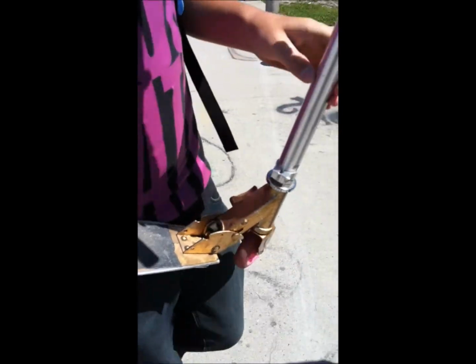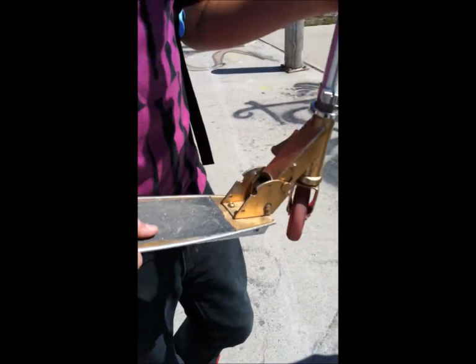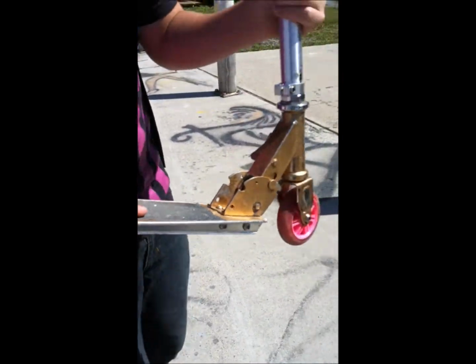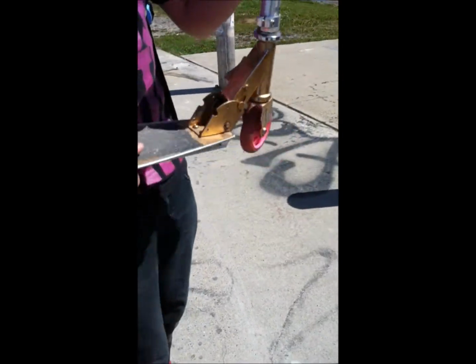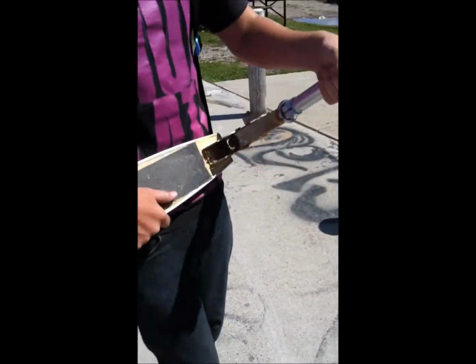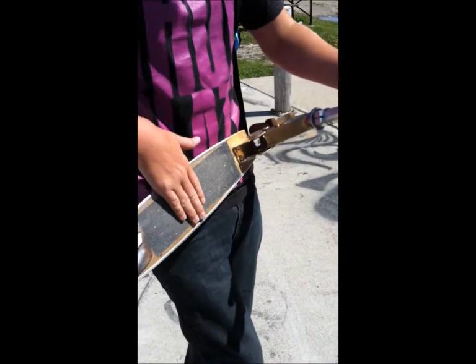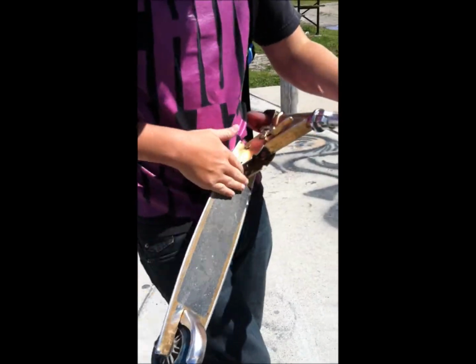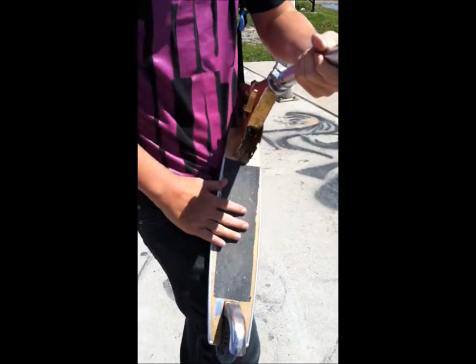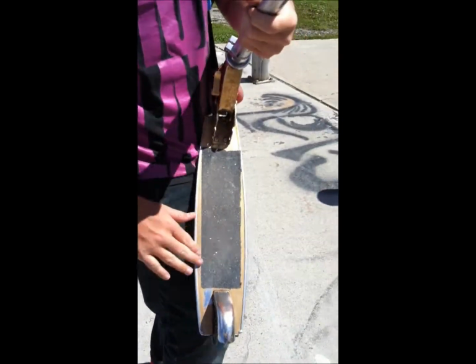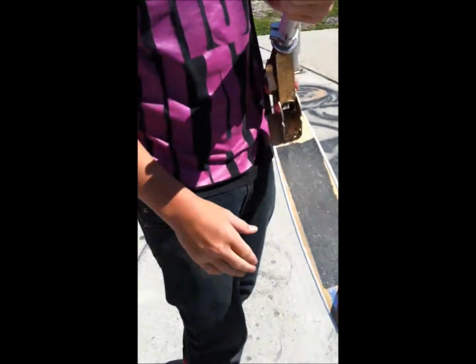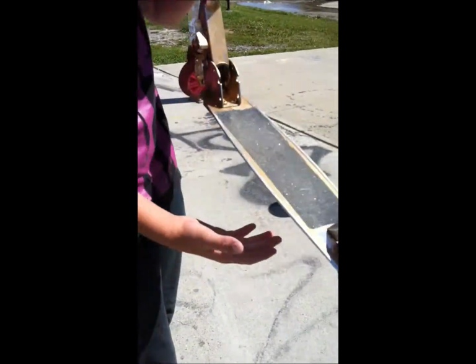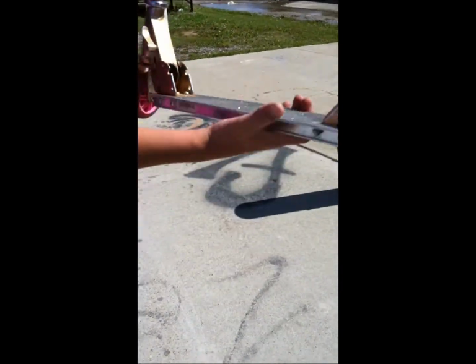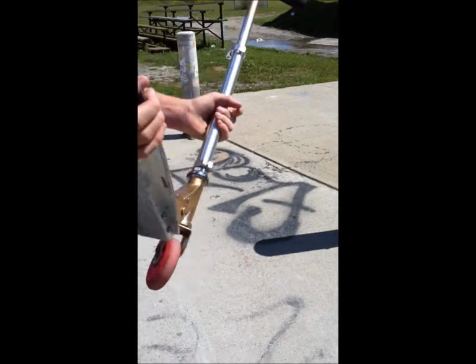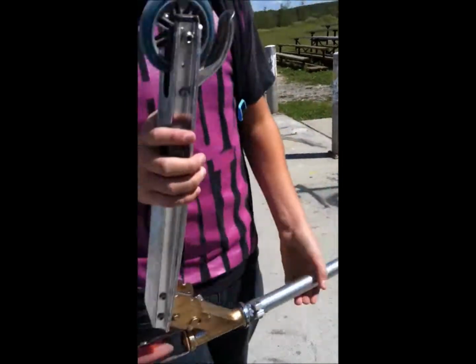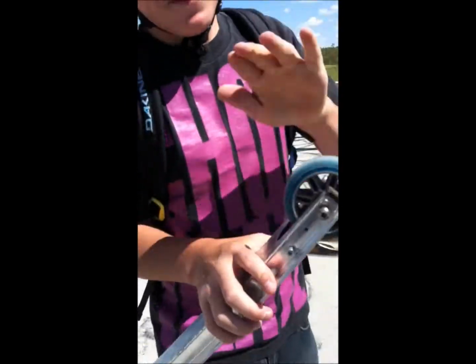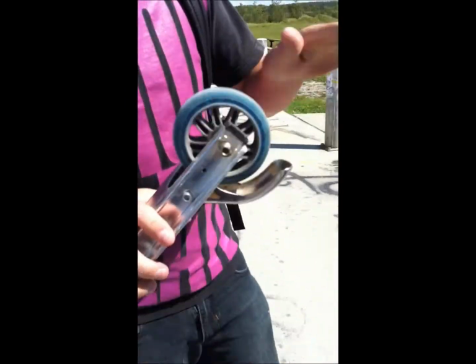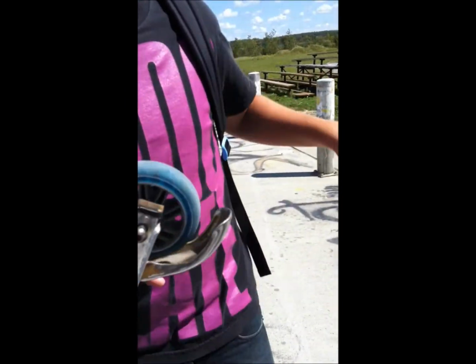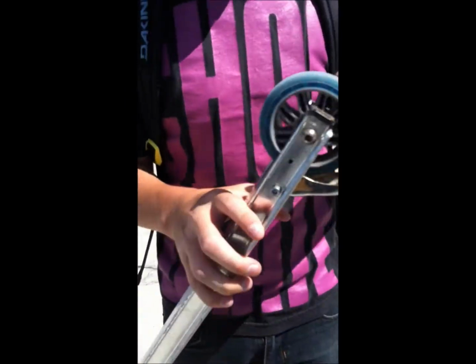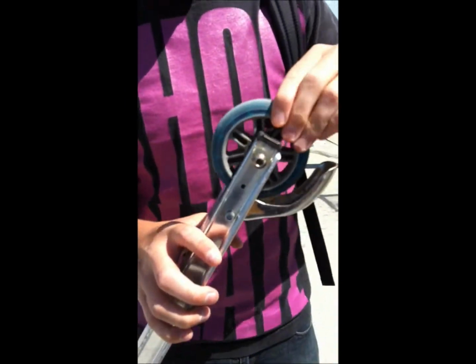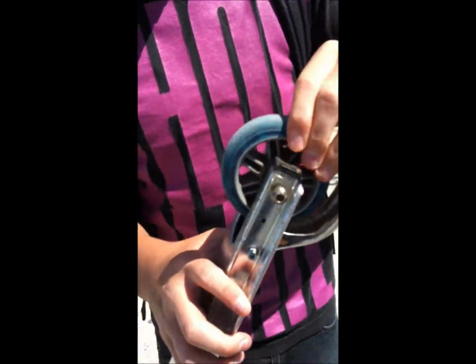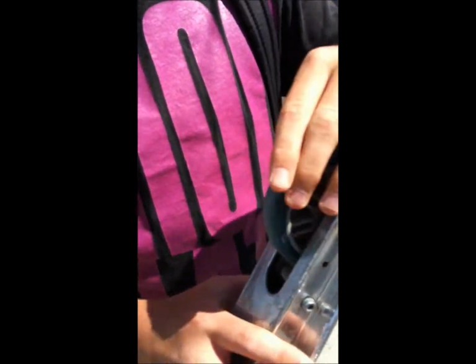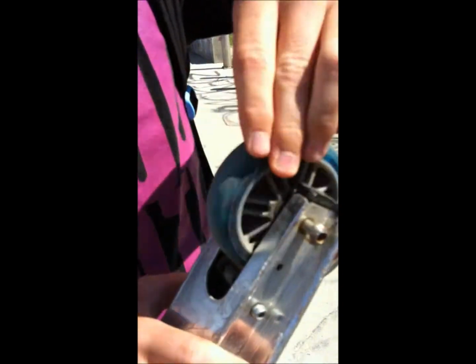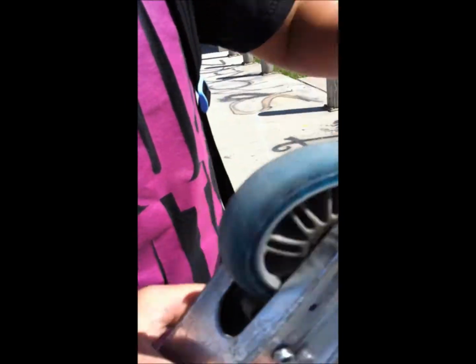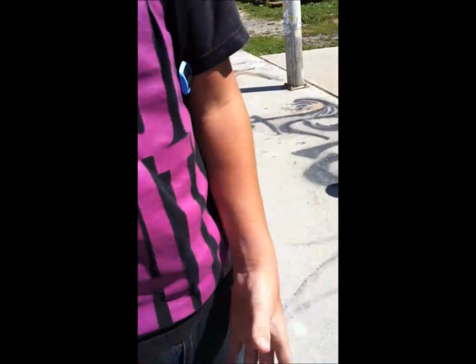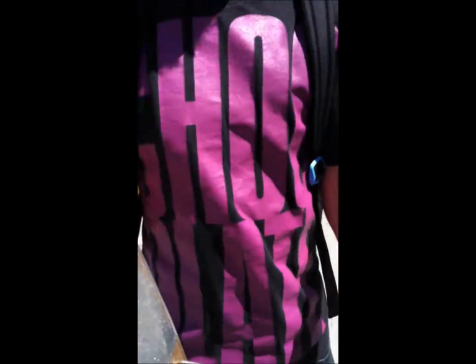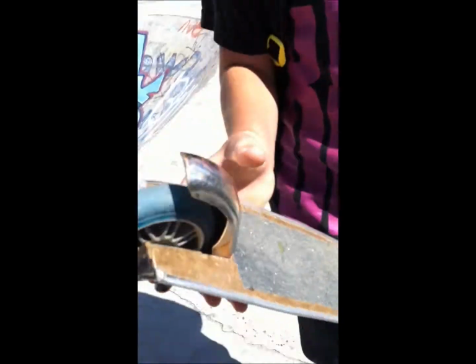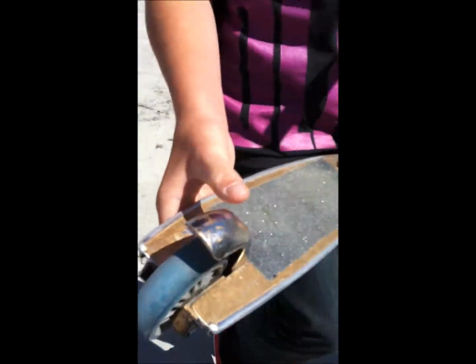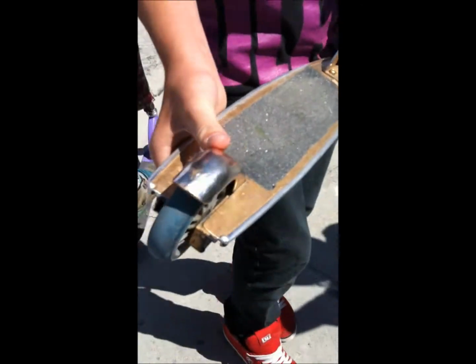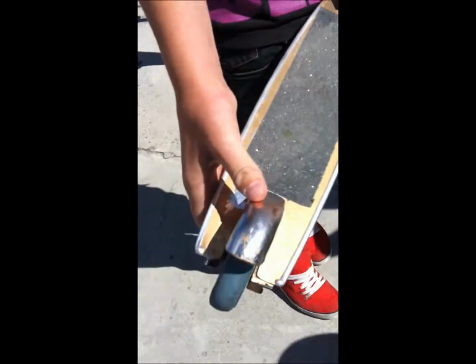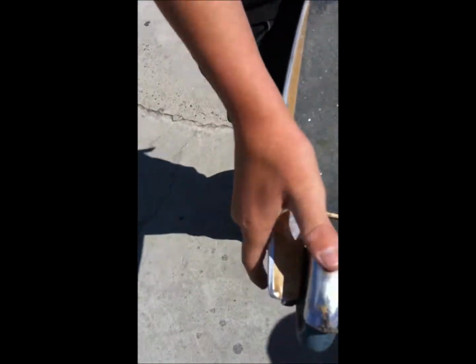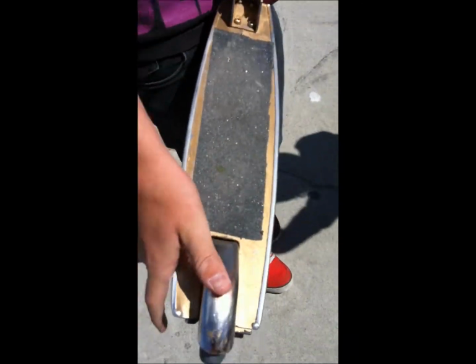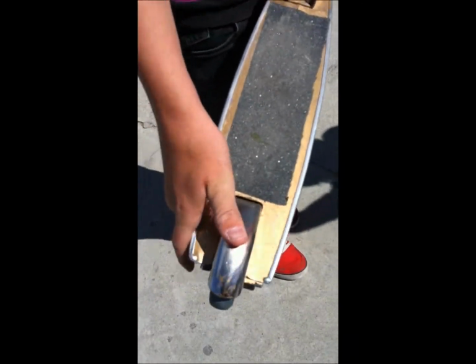I got the grip tape I stole off someone's skateboard. I got the stock wheel, cause you know that thing is good. That's a crazy good brake right there.